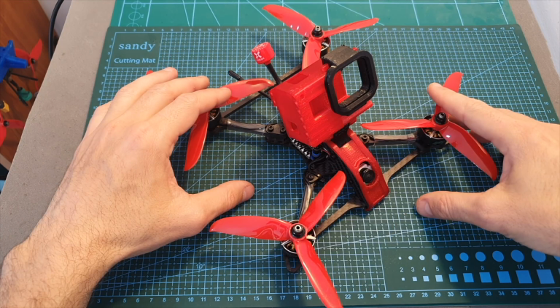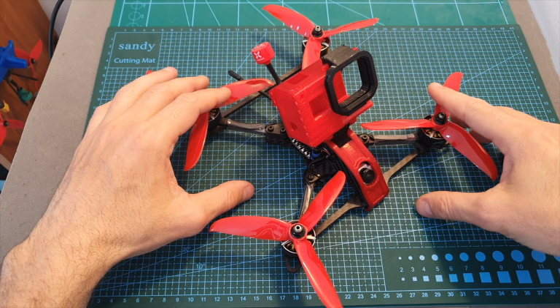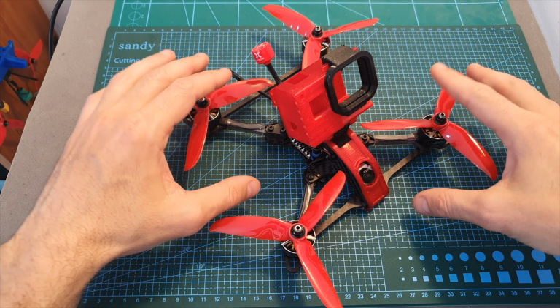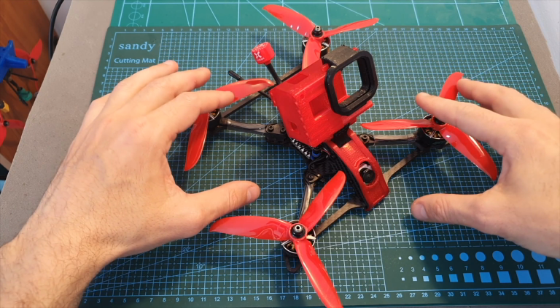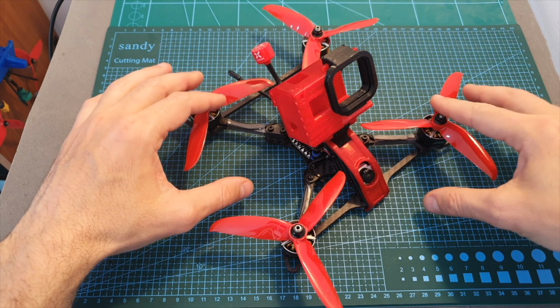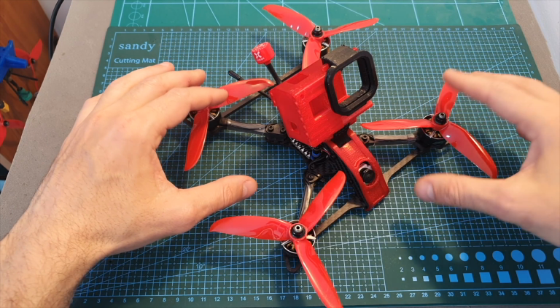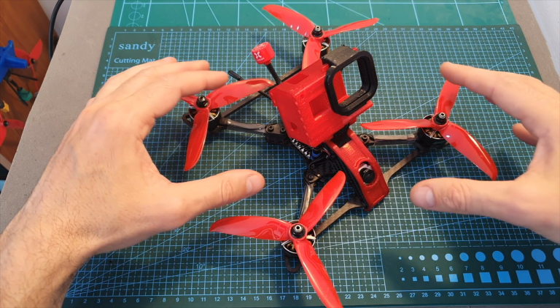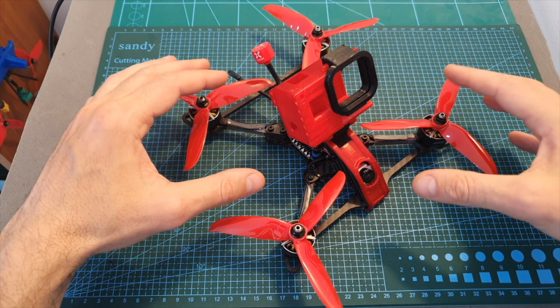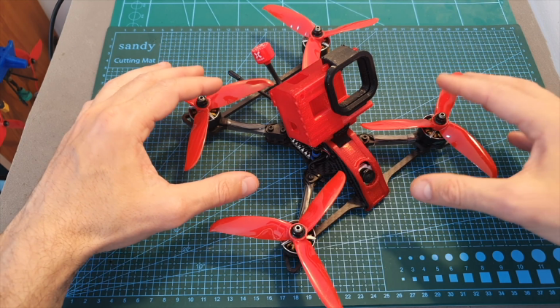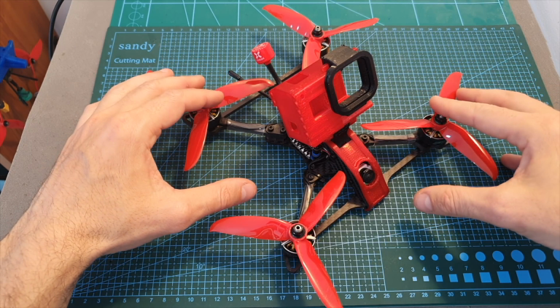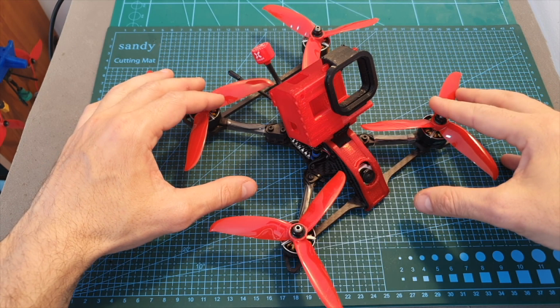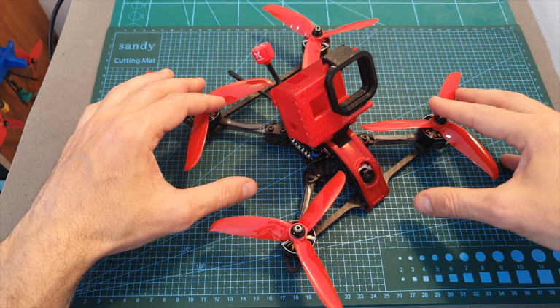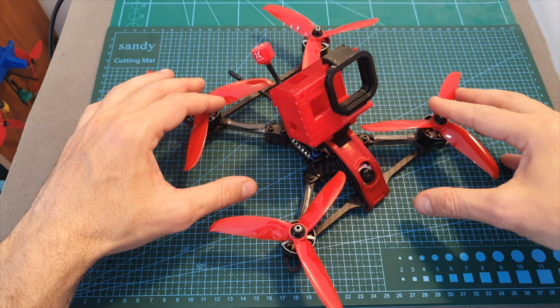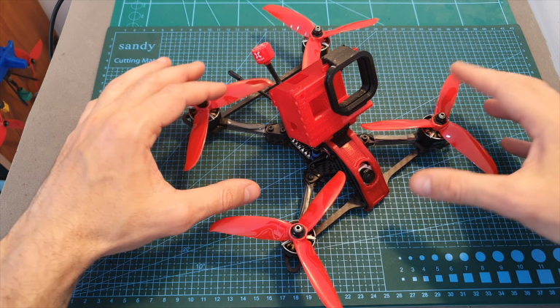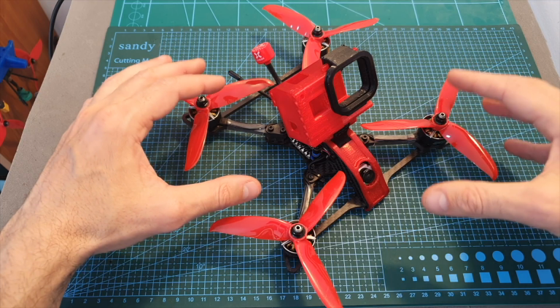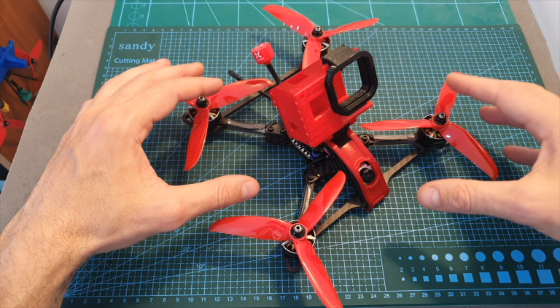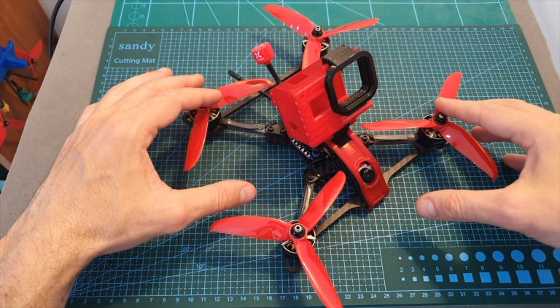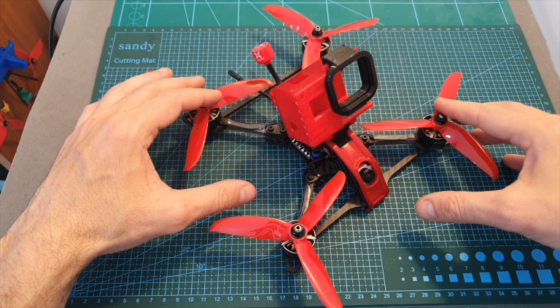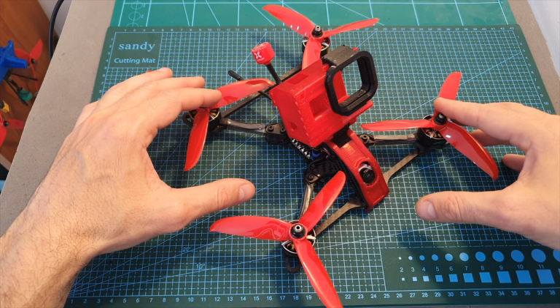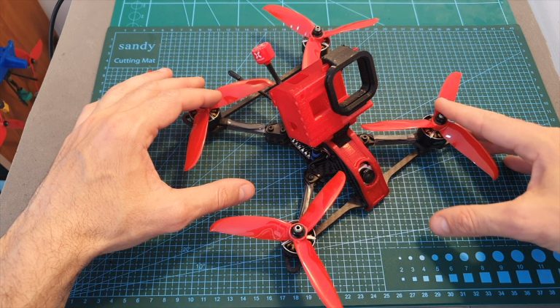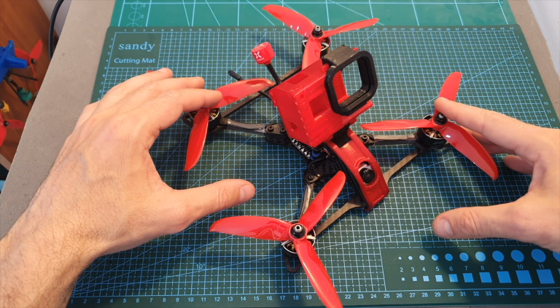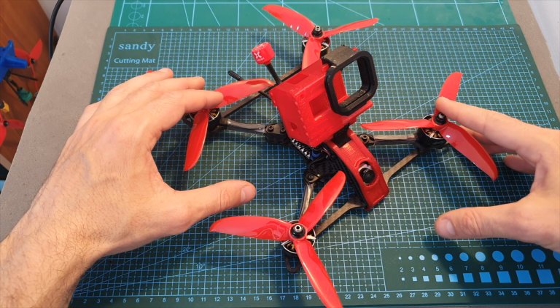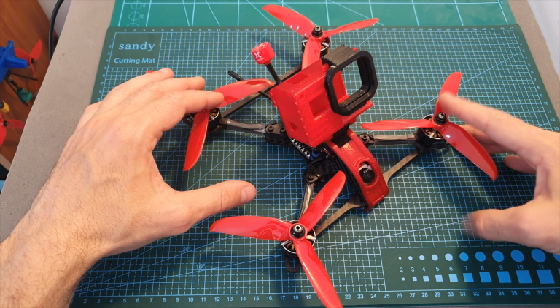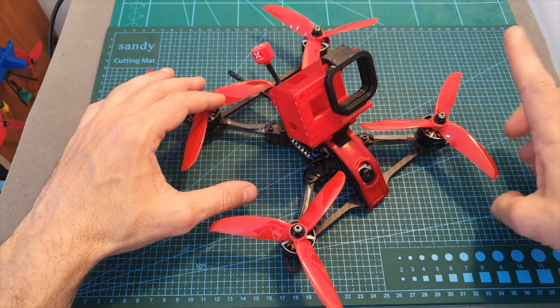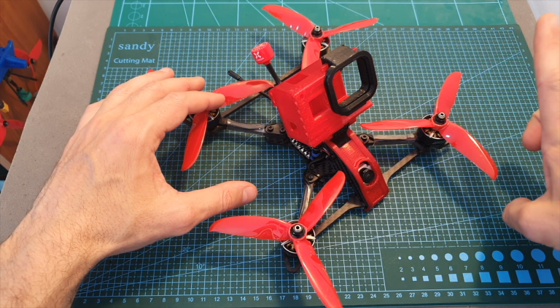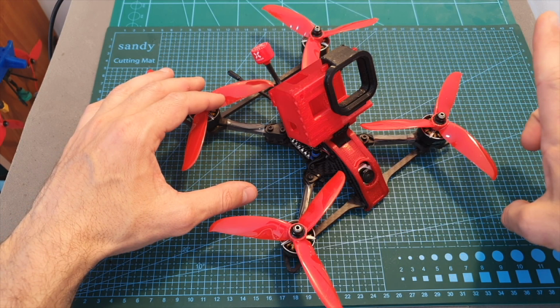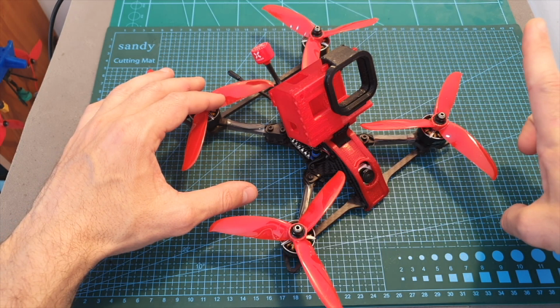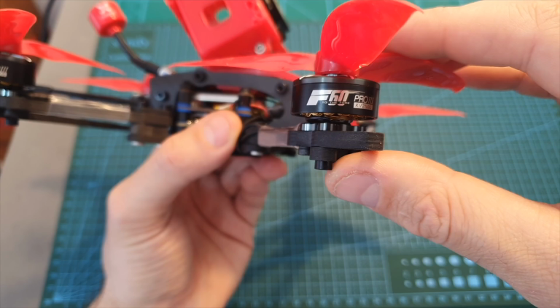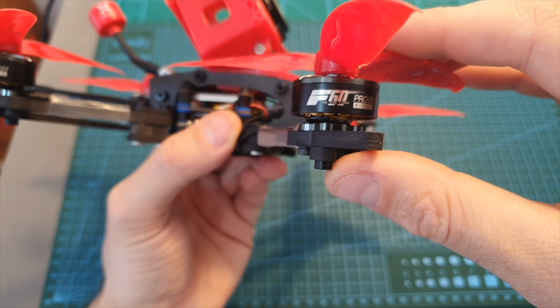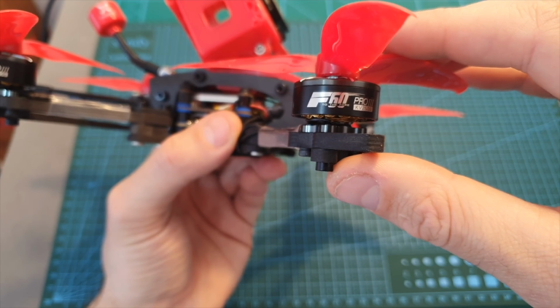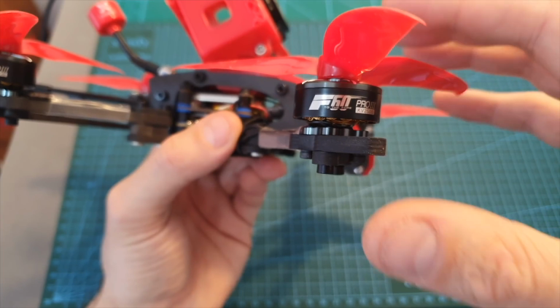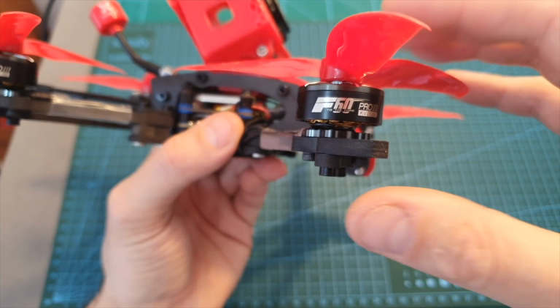Recently I reviewed this frame, so if you're looking for more information on how to assemble it and you want to learn more about its specifications, you can check out my review over here. The components that I chose to use are: